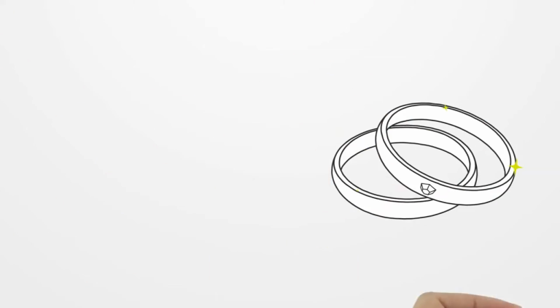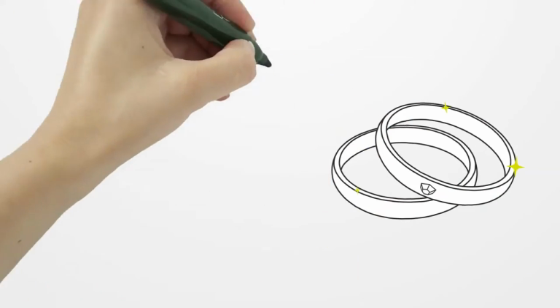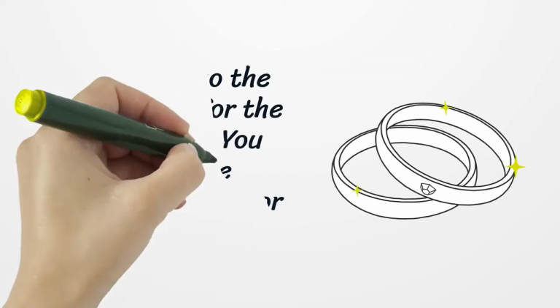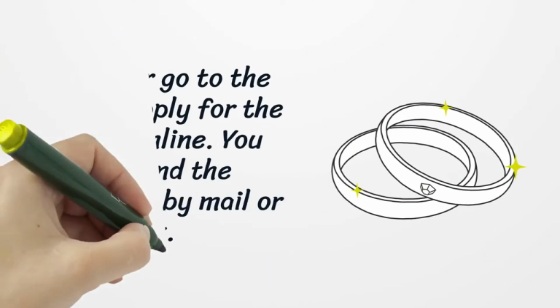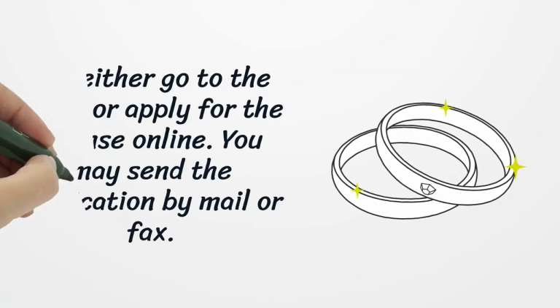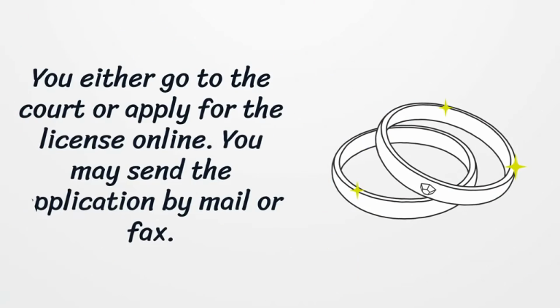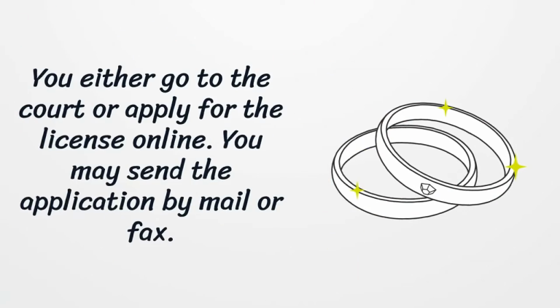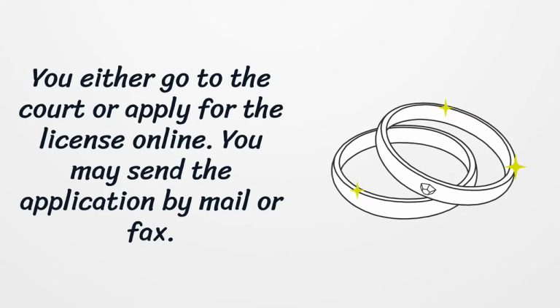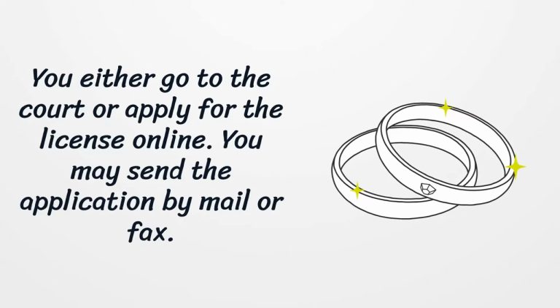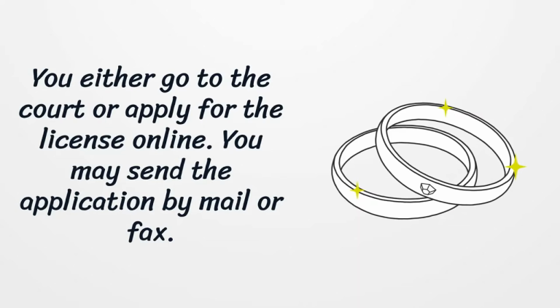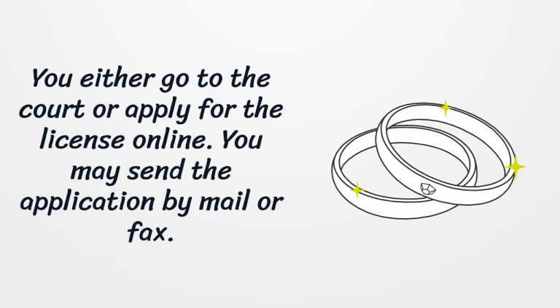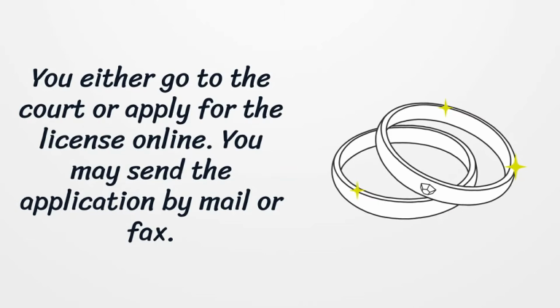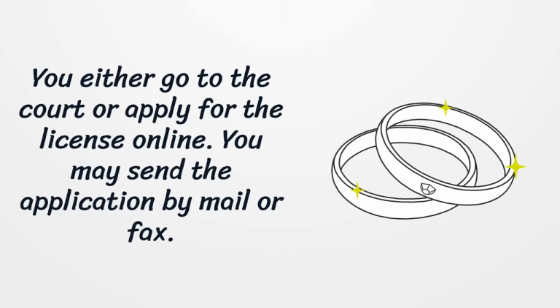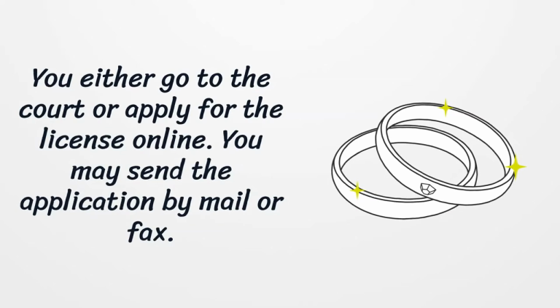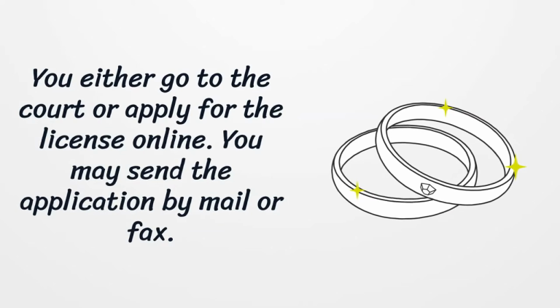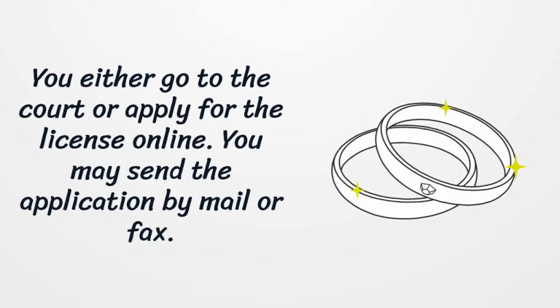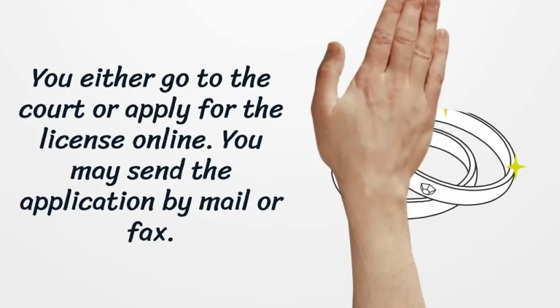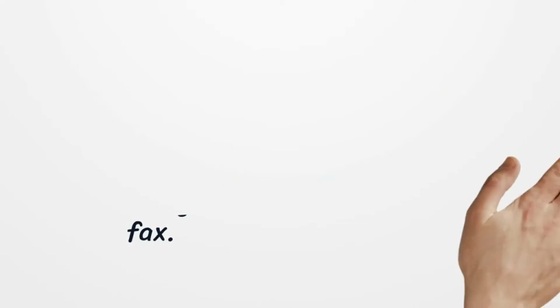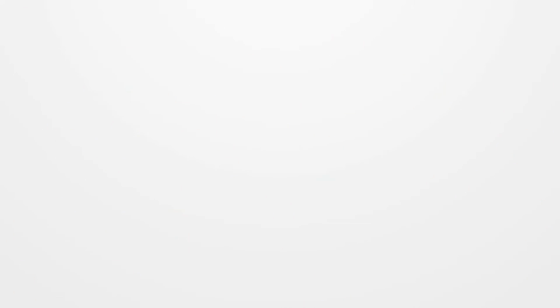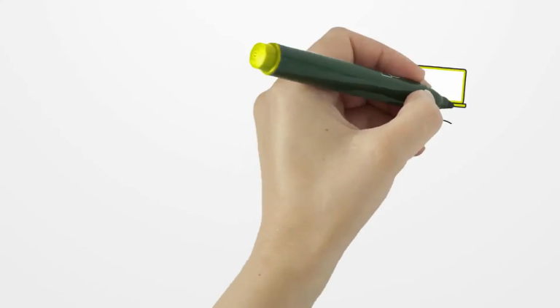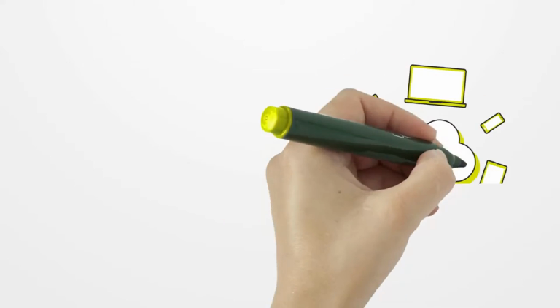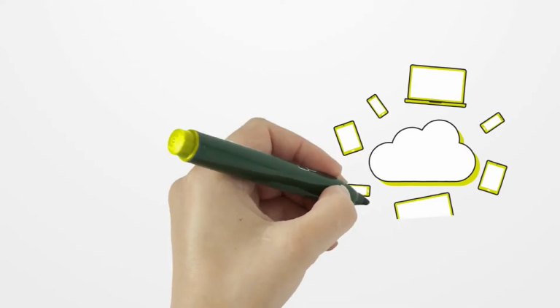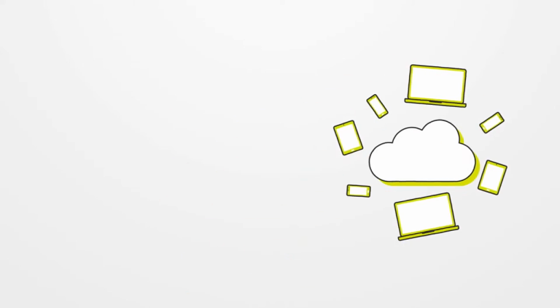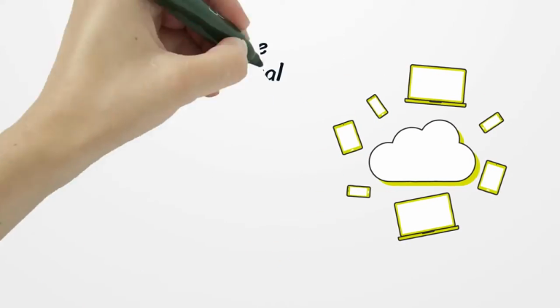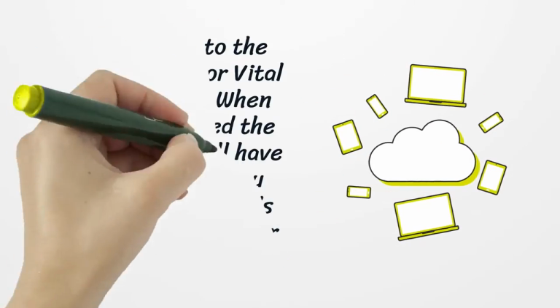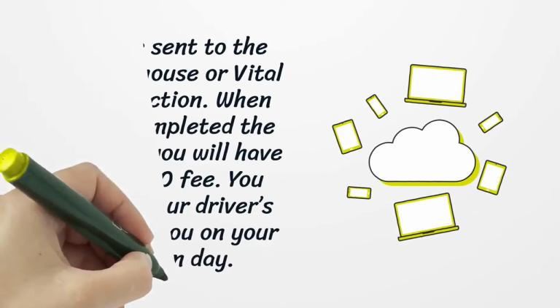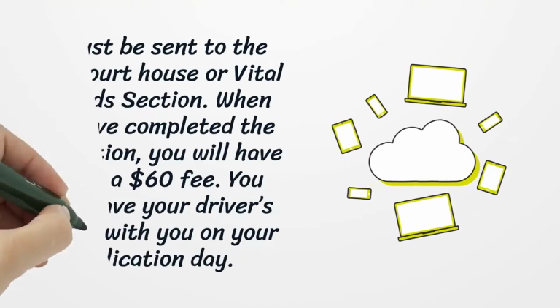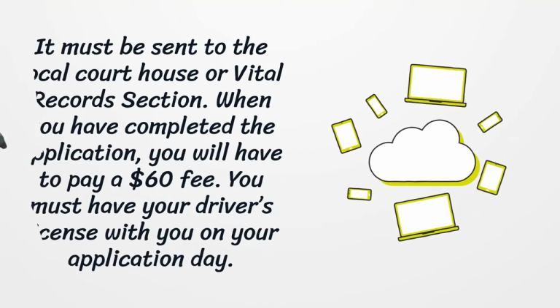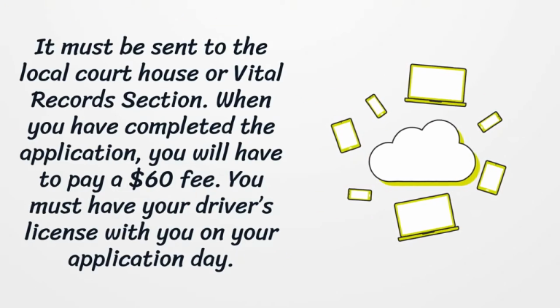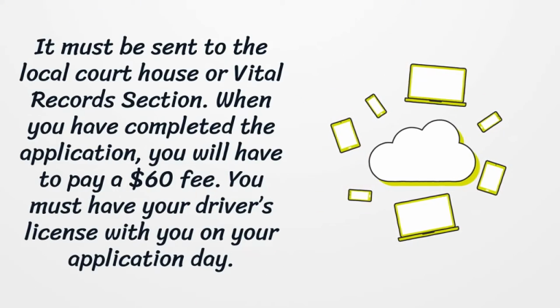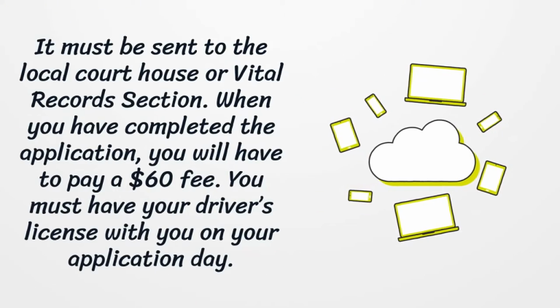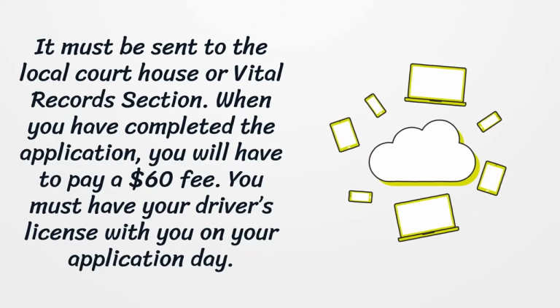You can either go to the court or apply for the license online. You may also send the application by mail or fax. It must be sent to the local courthouse or vital records section.